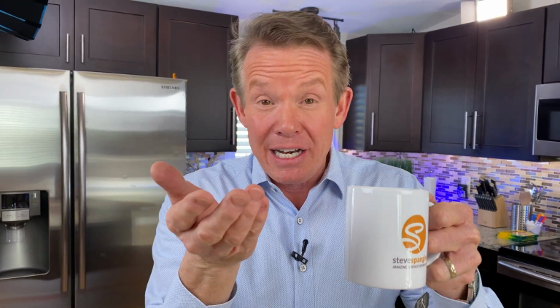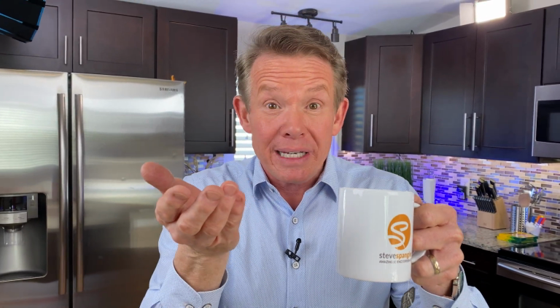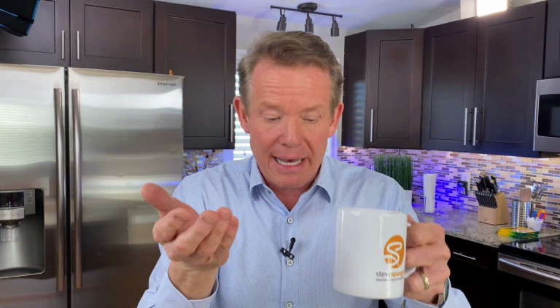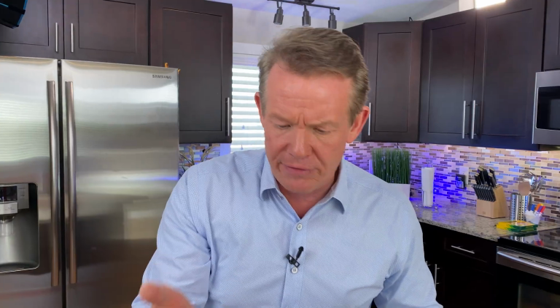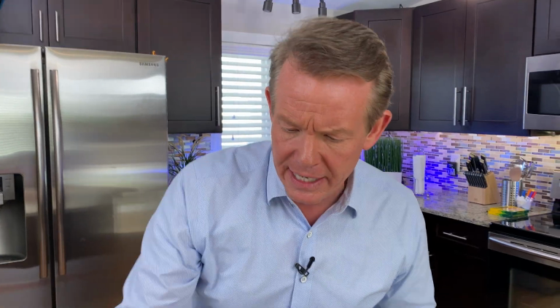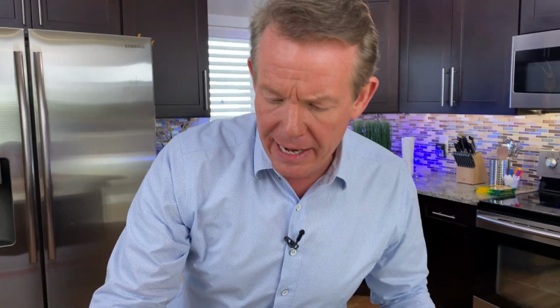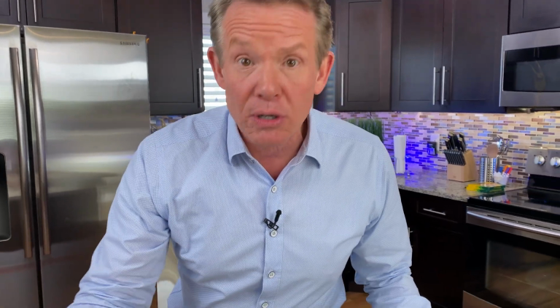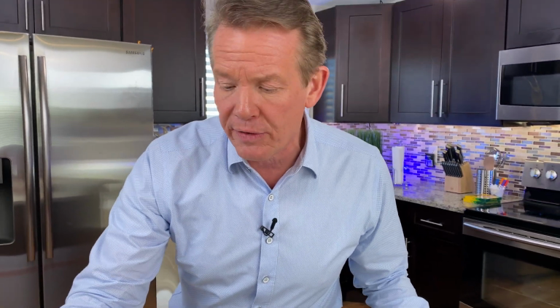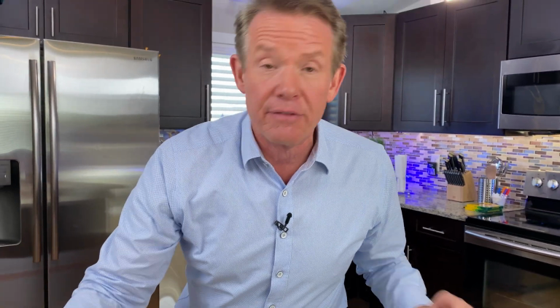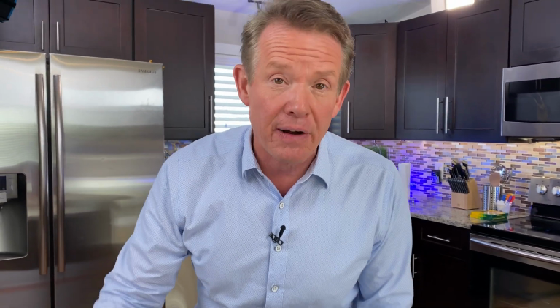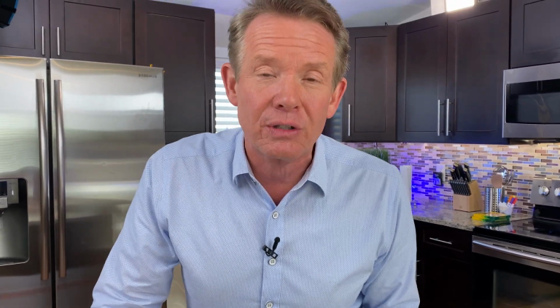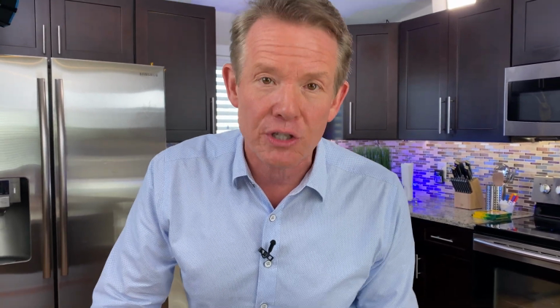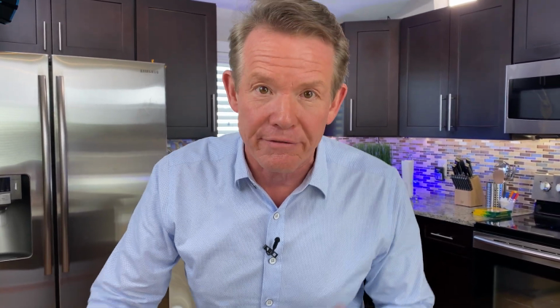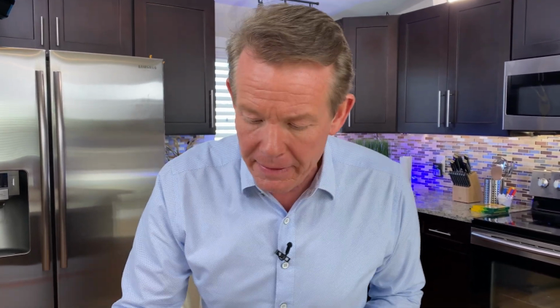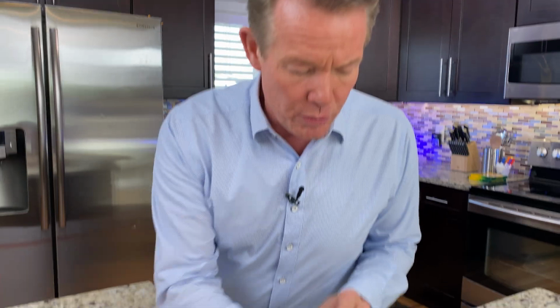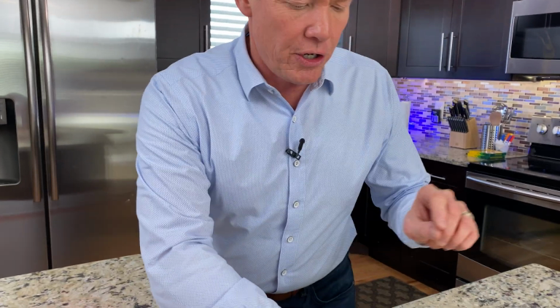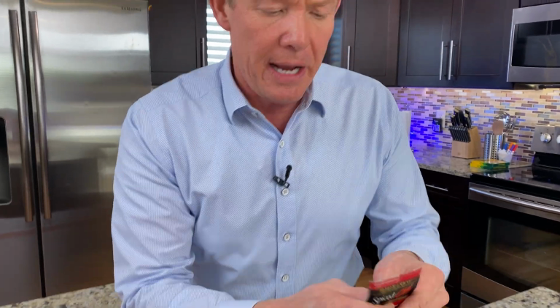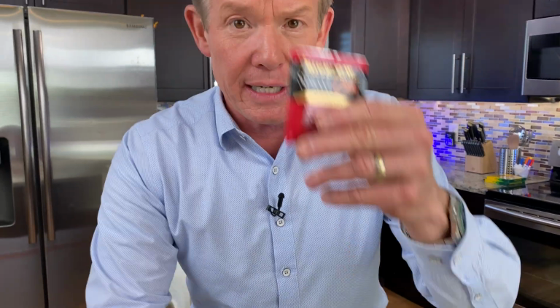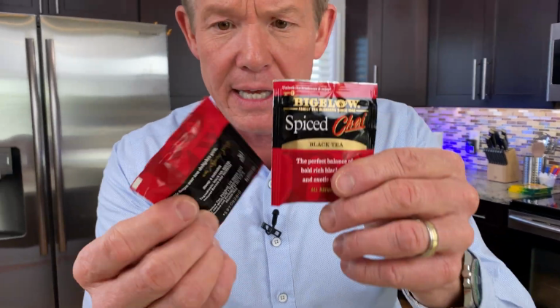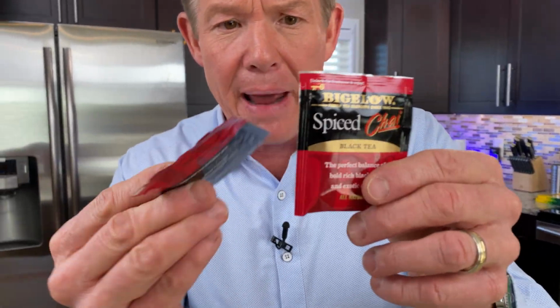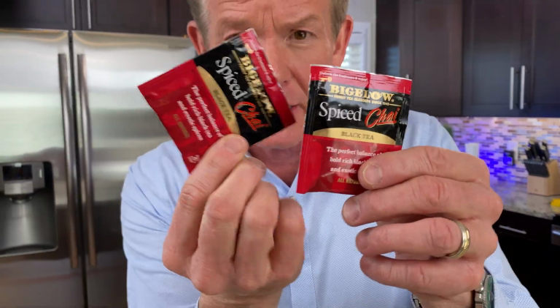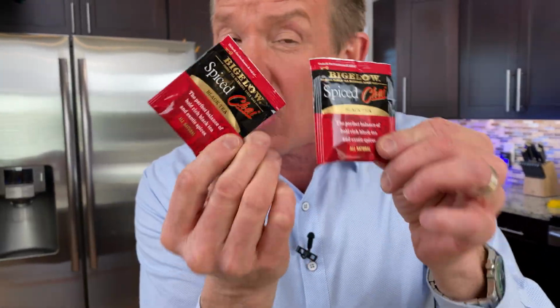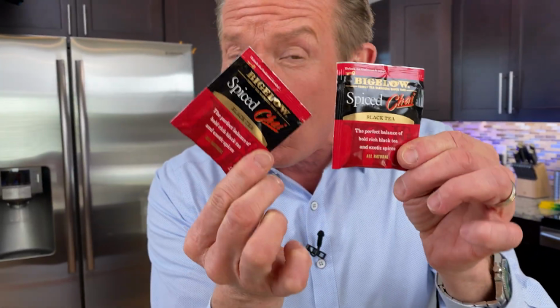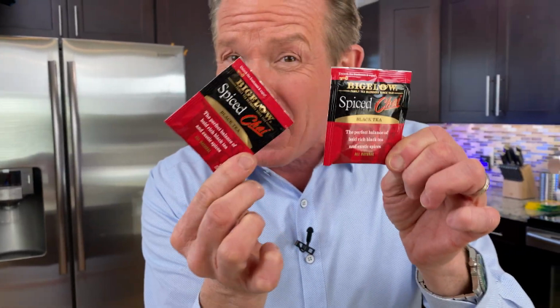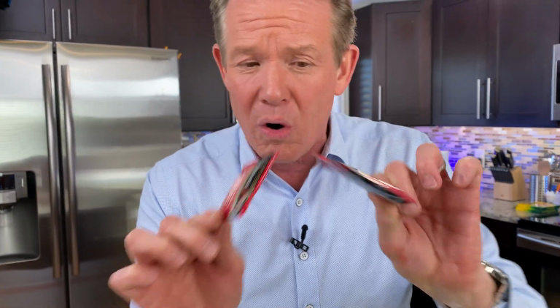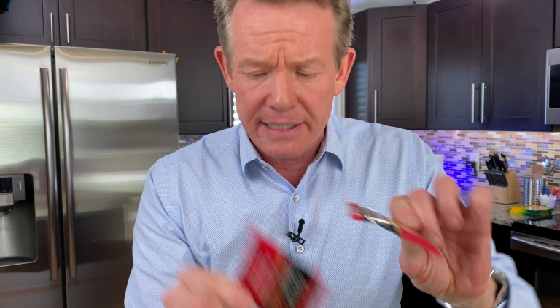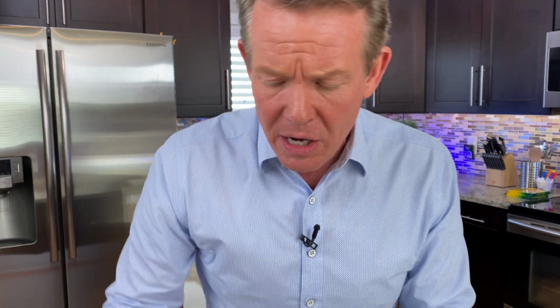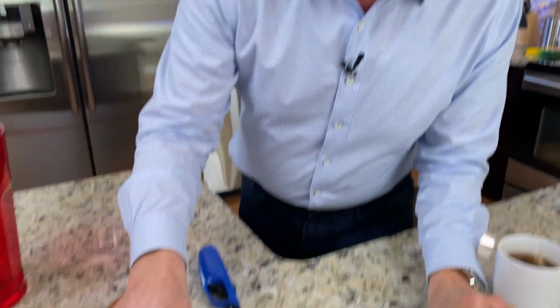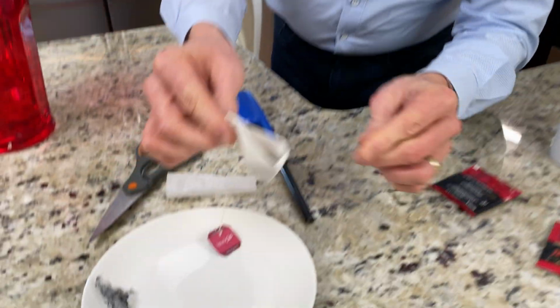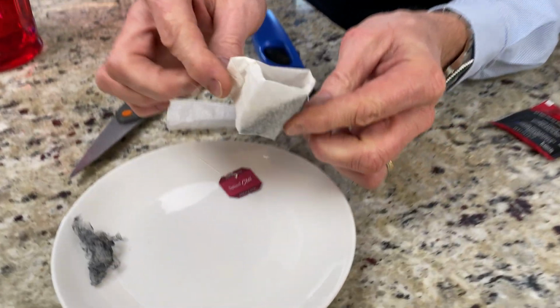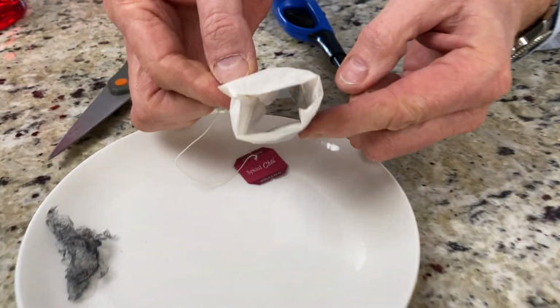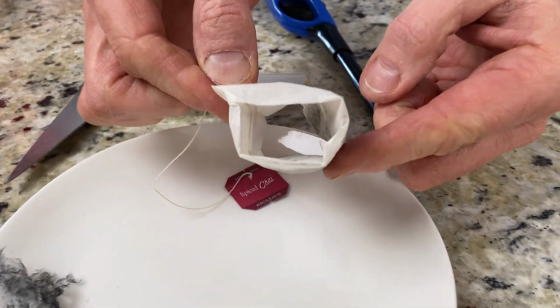Now you're going to need a bag of tea for this and some adult supervision — and if you can't find an adult, ask your wife. All right, here's what you need to do. You're gonna need bags of tea like this. Now not all tea bags are the same, so you're gonna want to find one that looks like this.